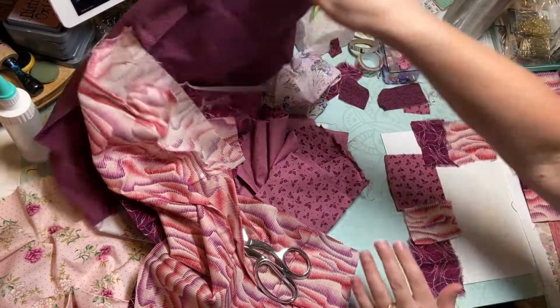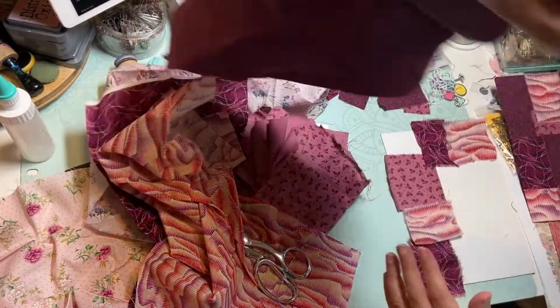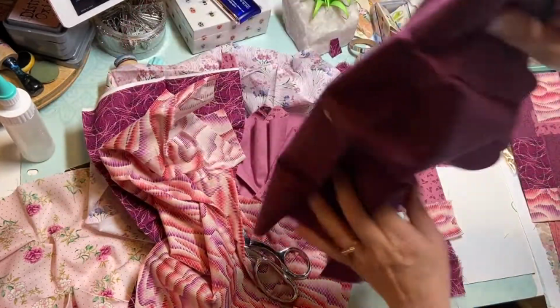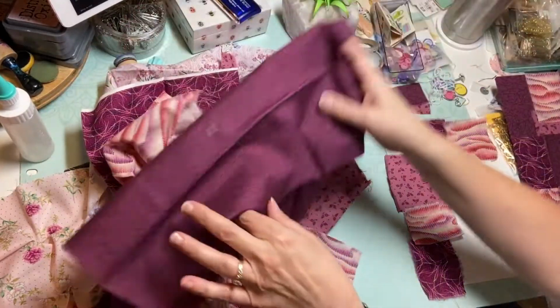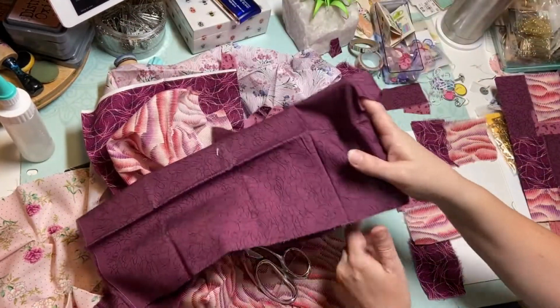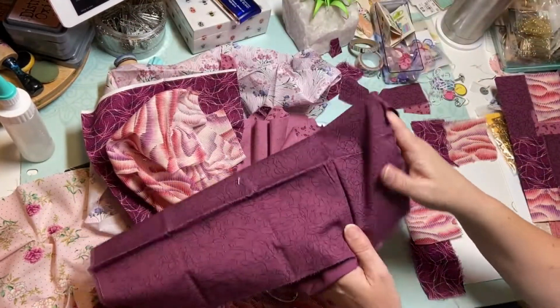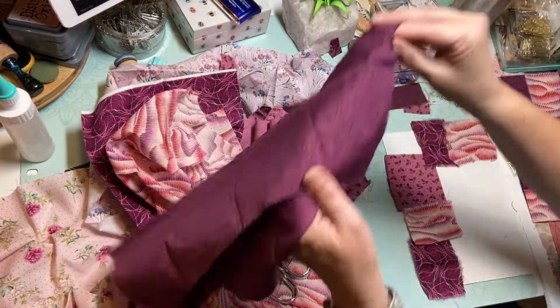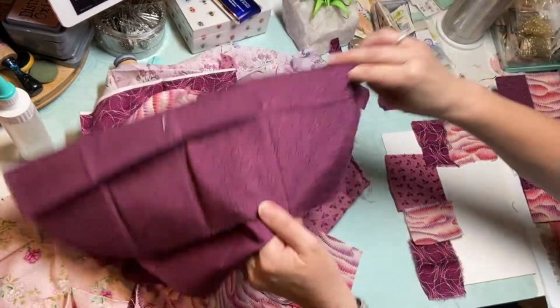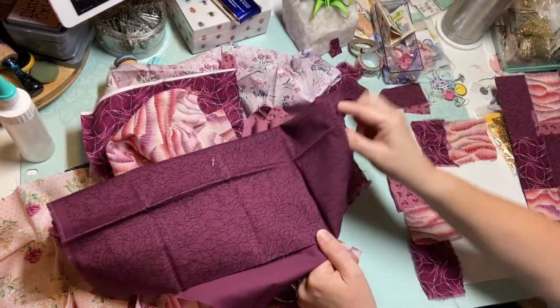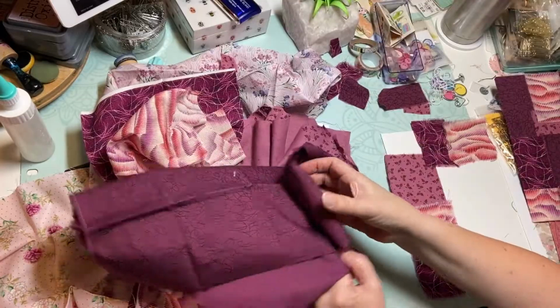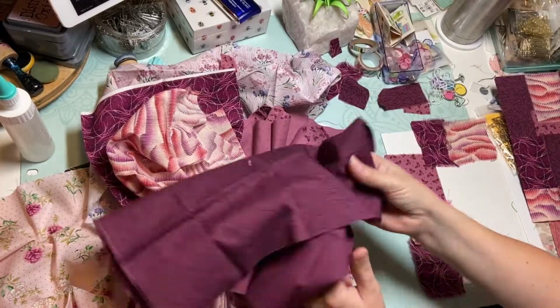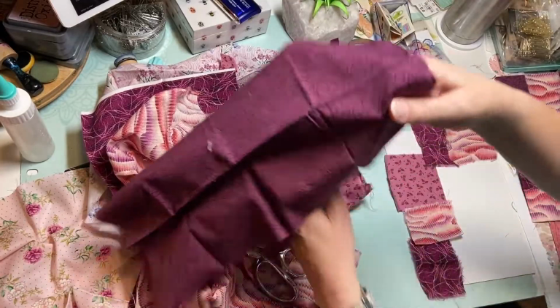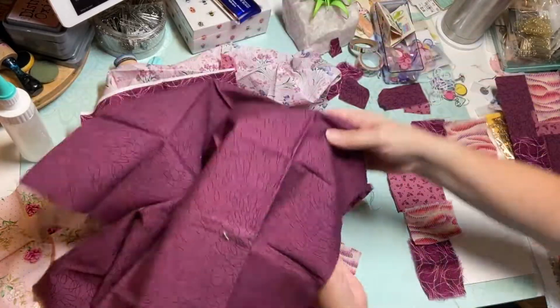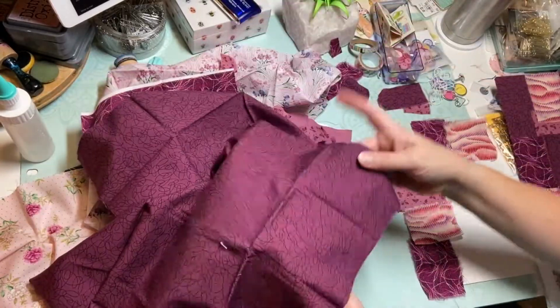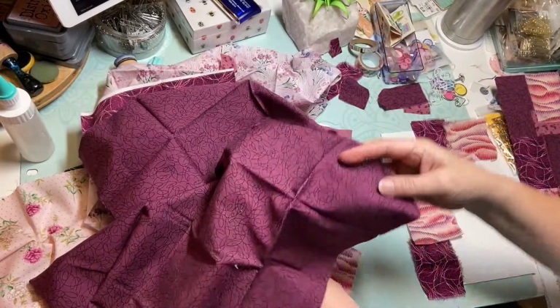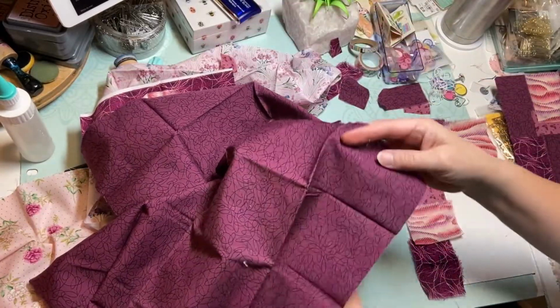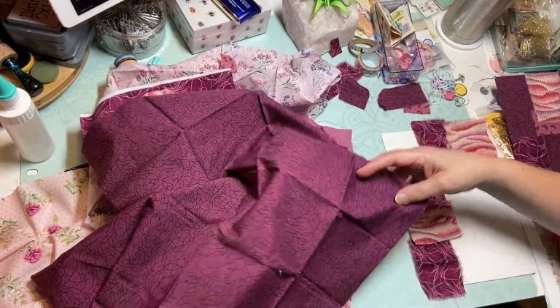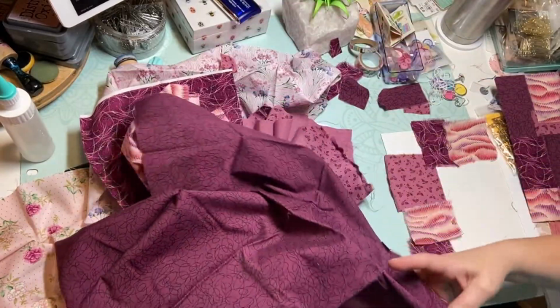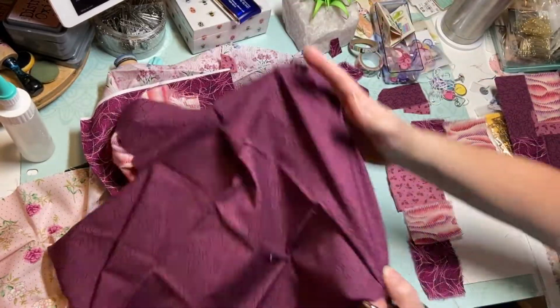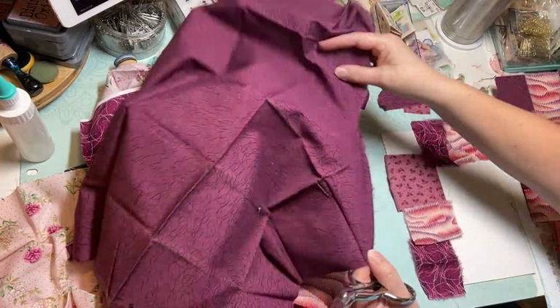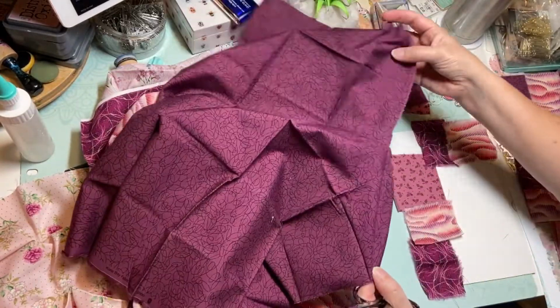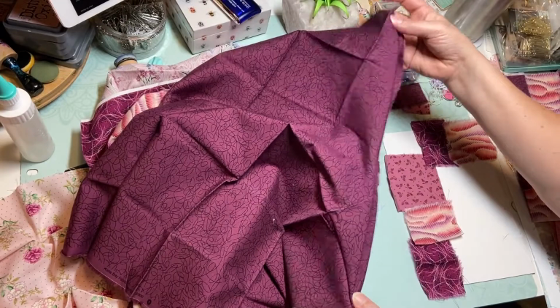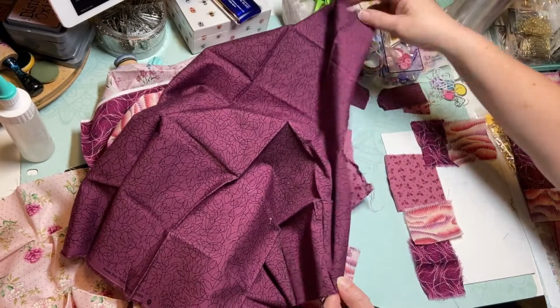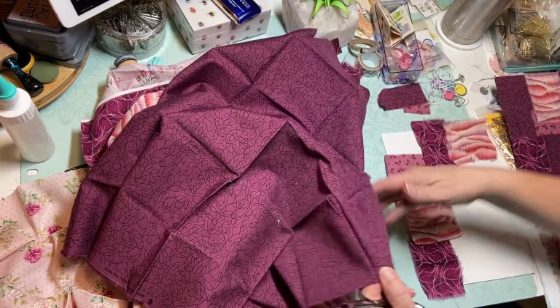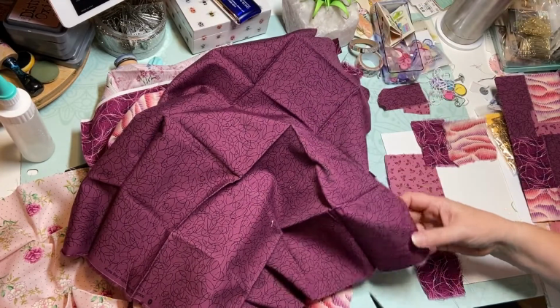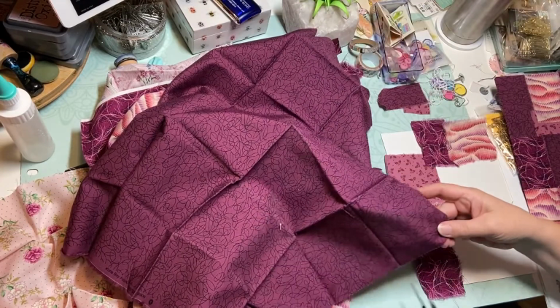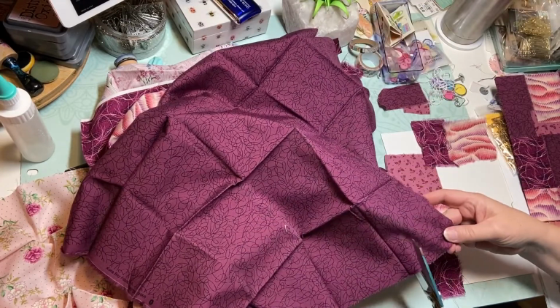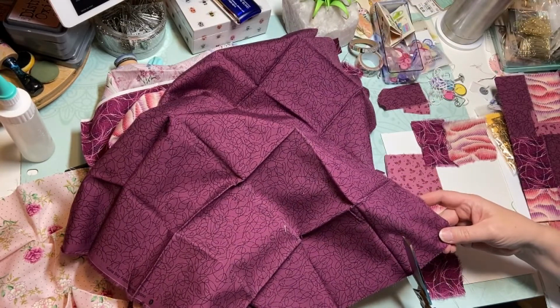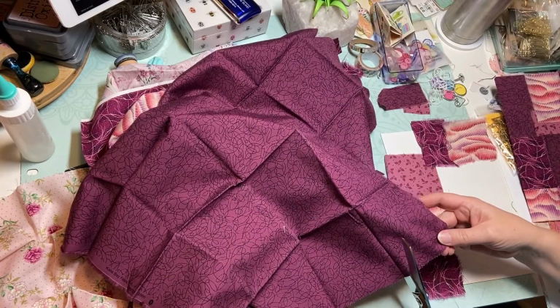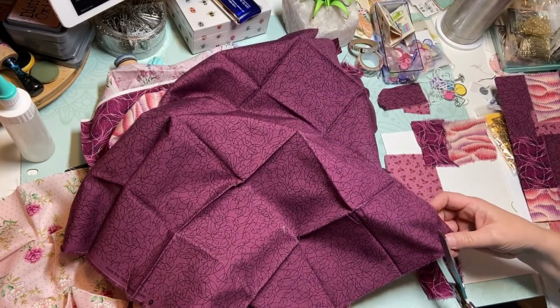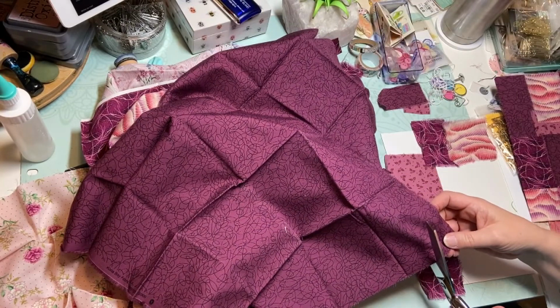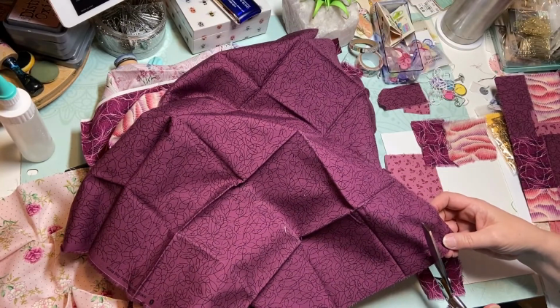I haven't used any of this yet. I tried to do like three little squares of each of these fabrics.